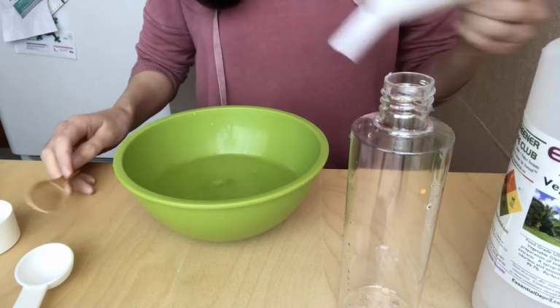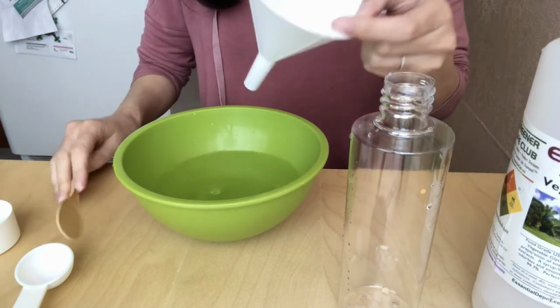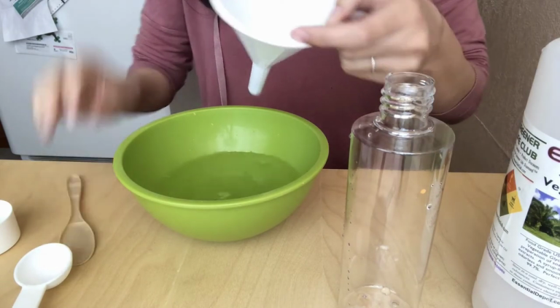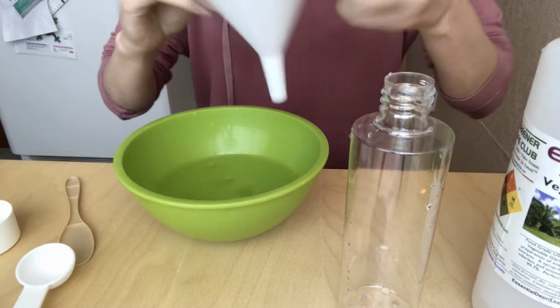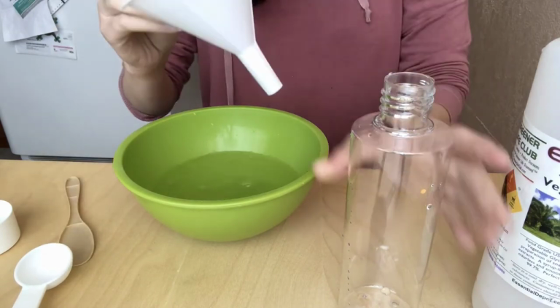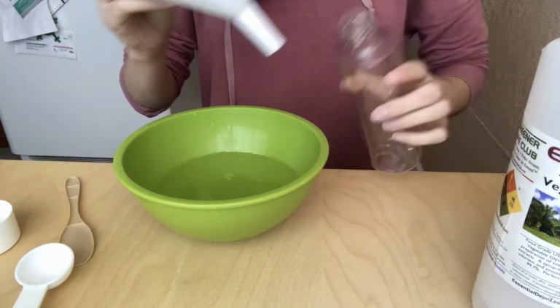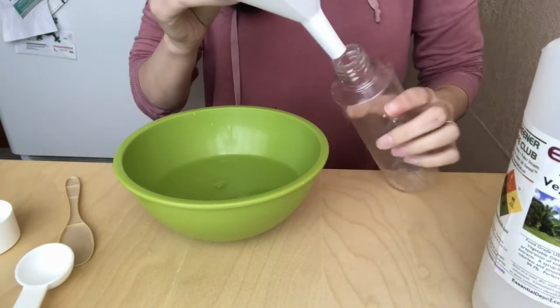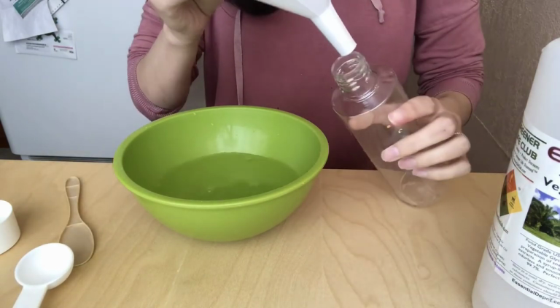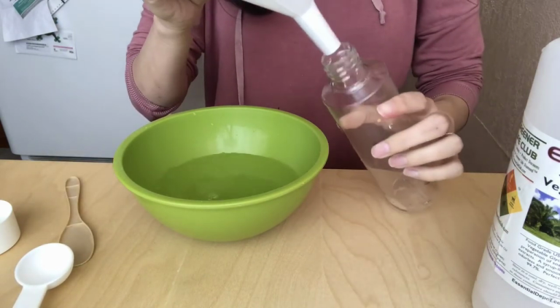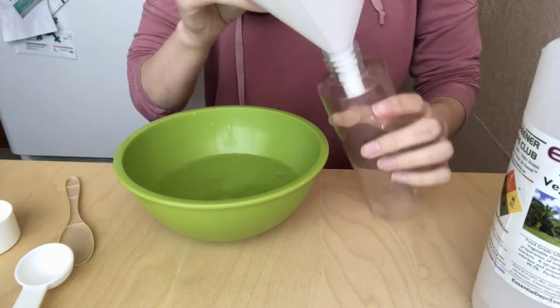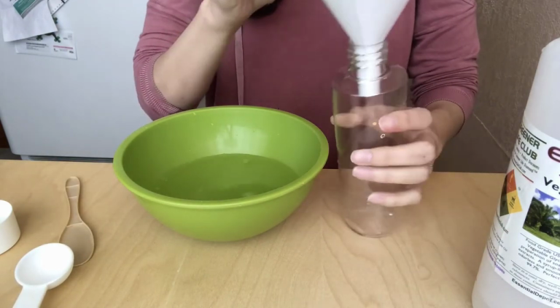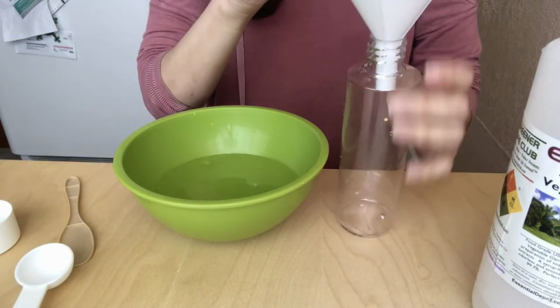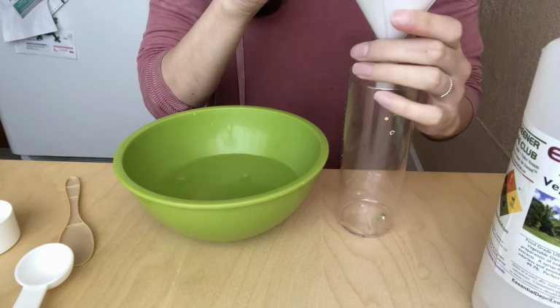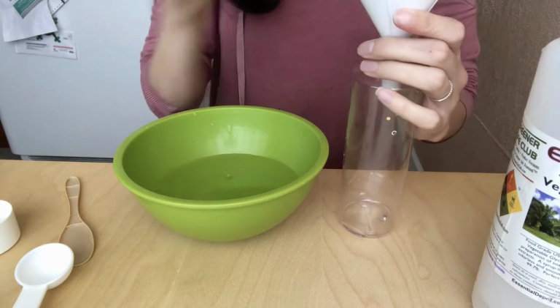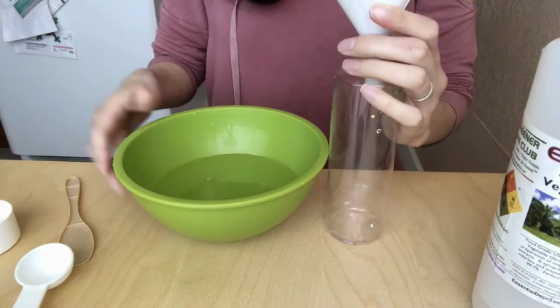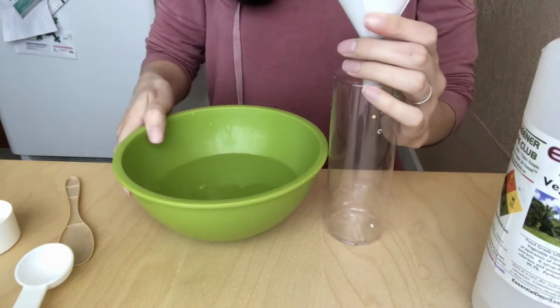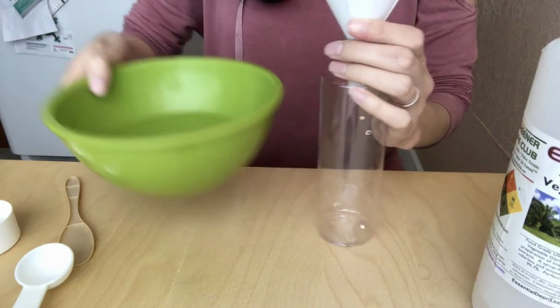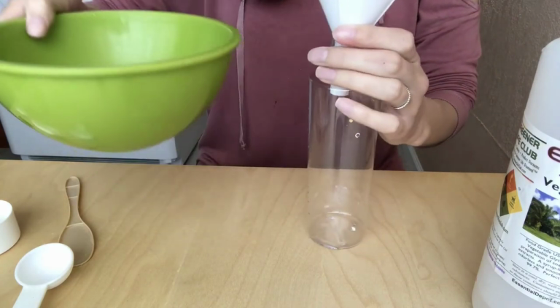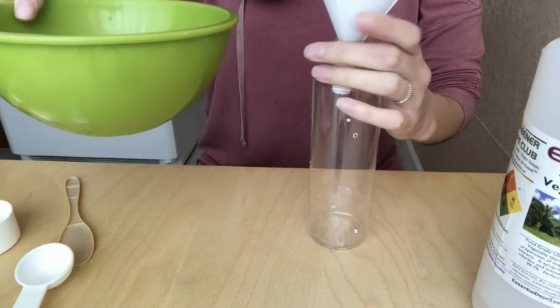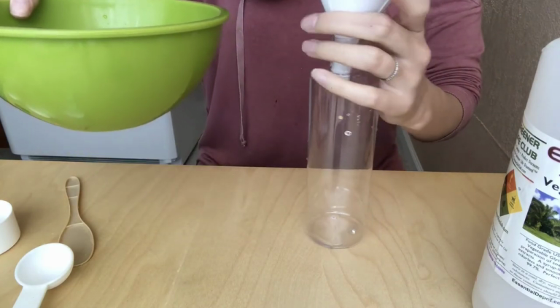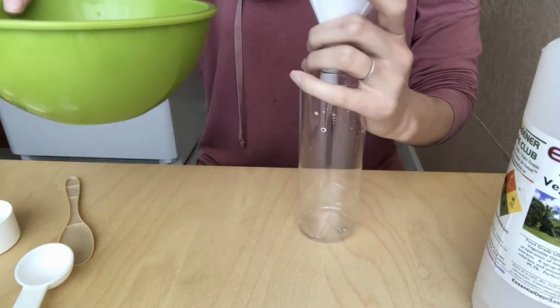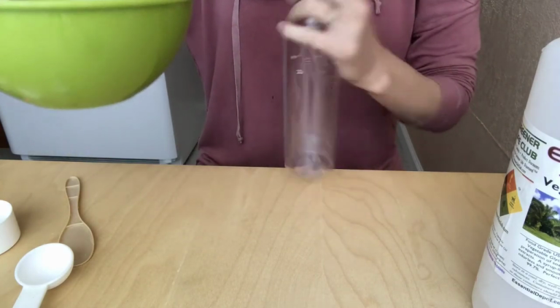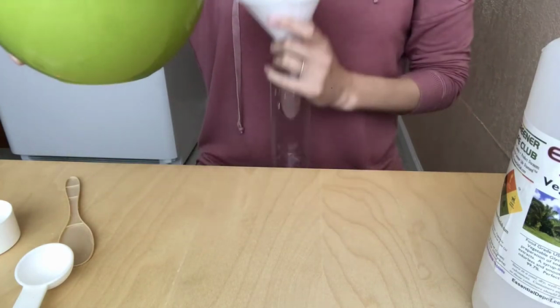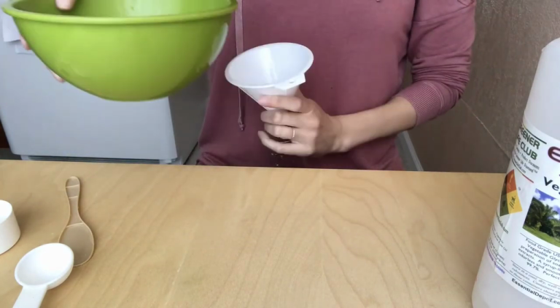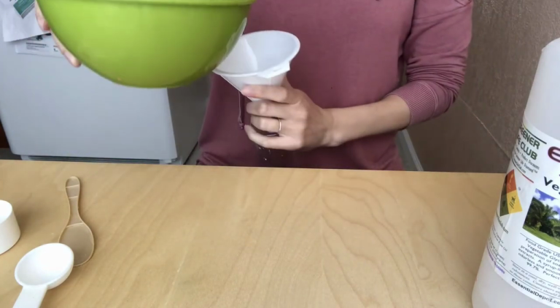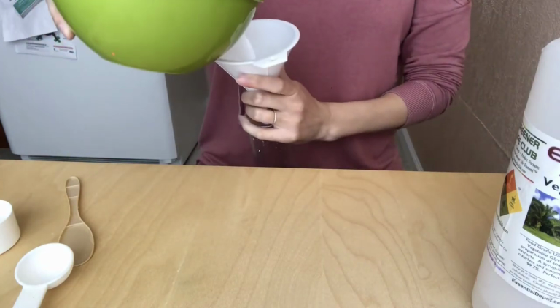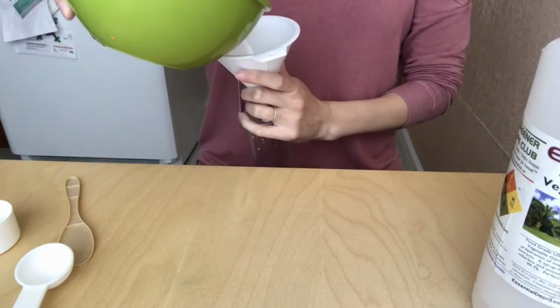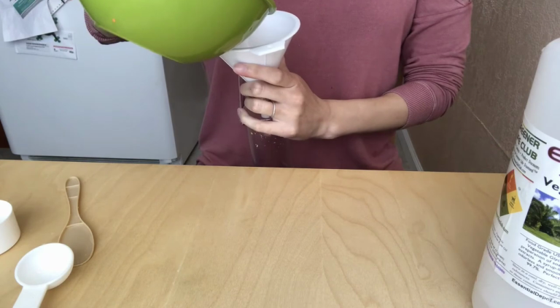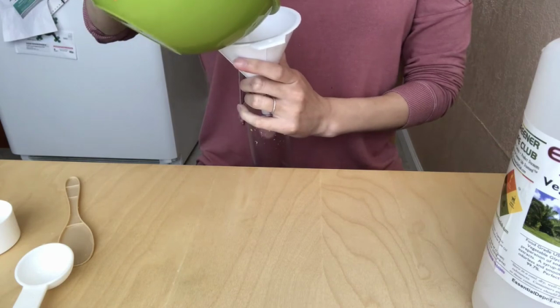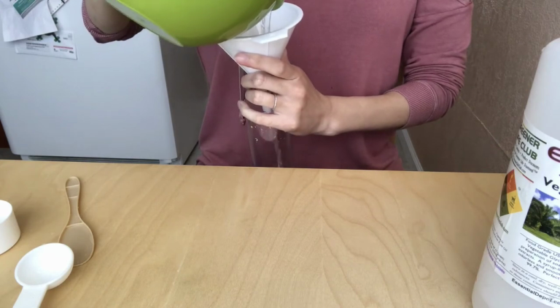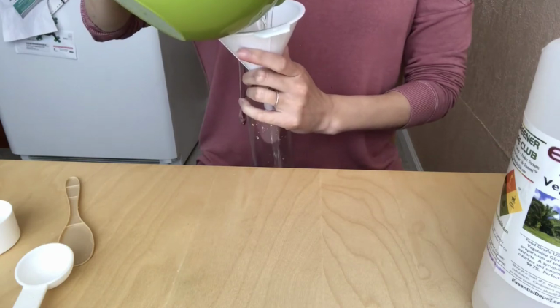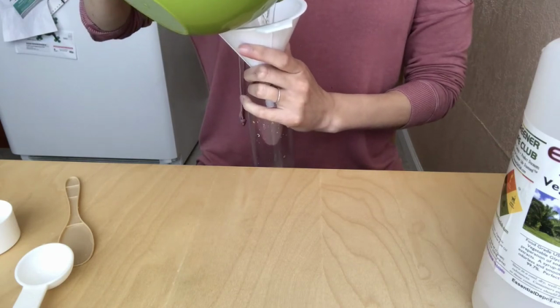You want to make sure that you can't see any of the glycerin — that it's mixed really well. After it's mixed pretty good, you want to get a funnel. You don't have to, but it's less messy, and you're going to pour the glycerin and water mixture into the bottle.